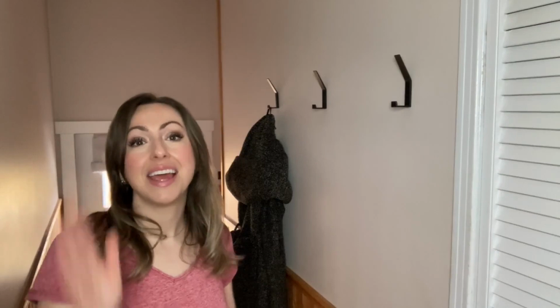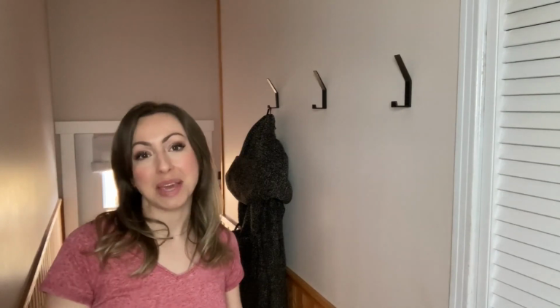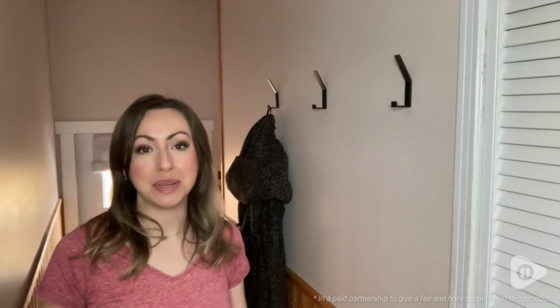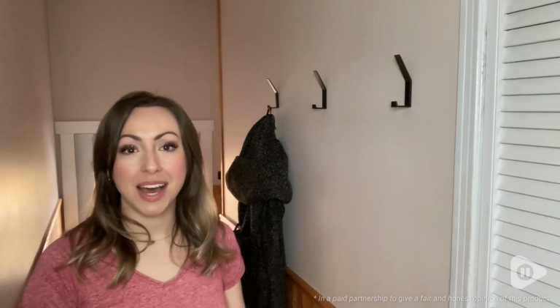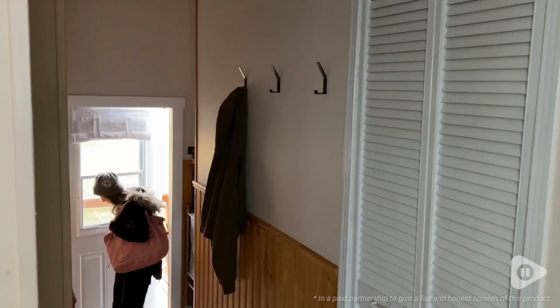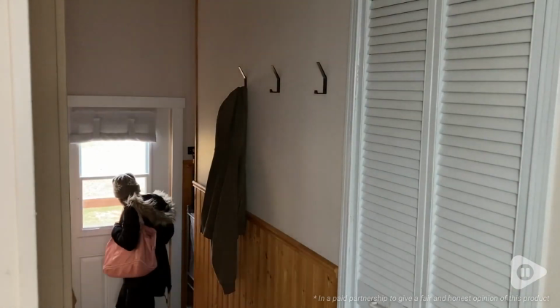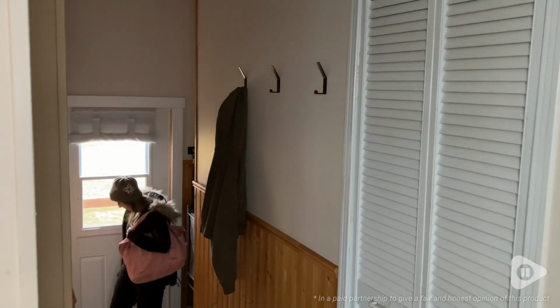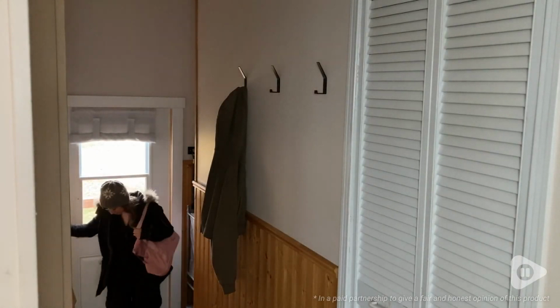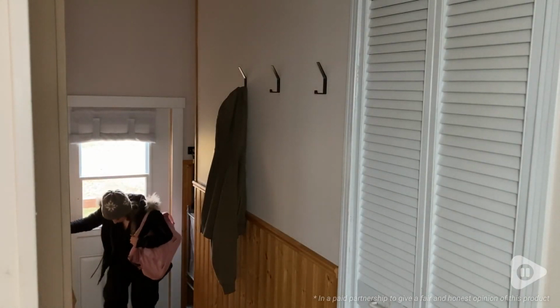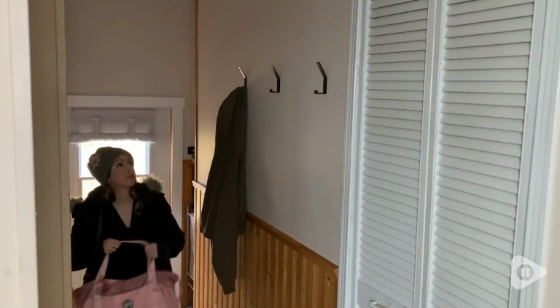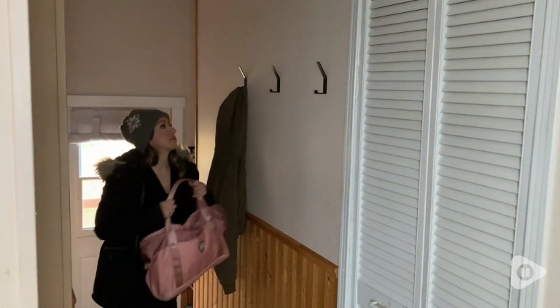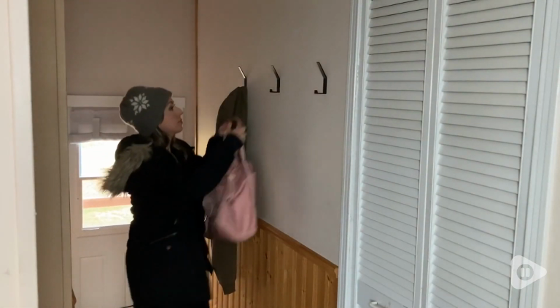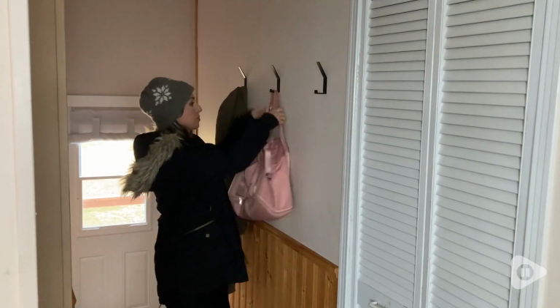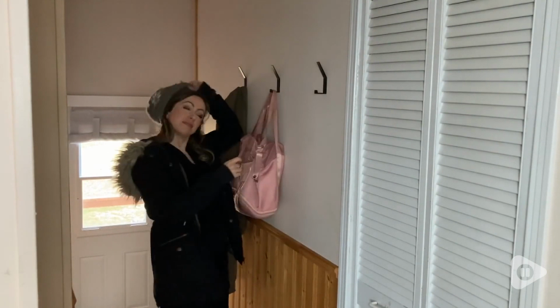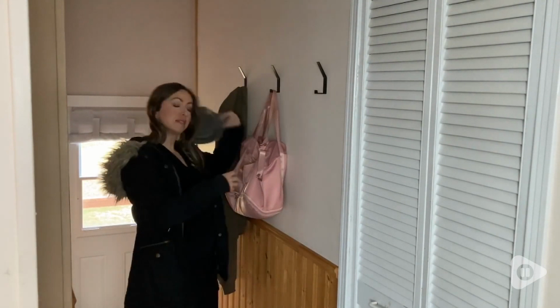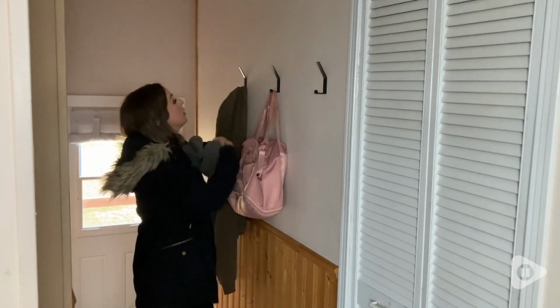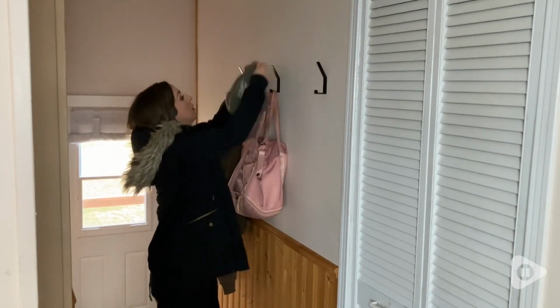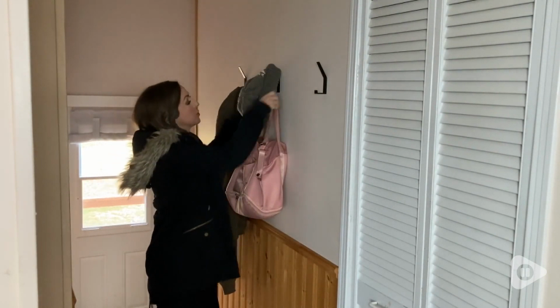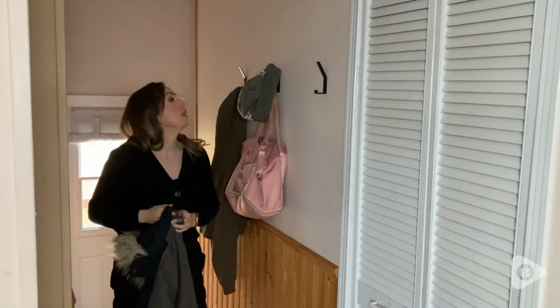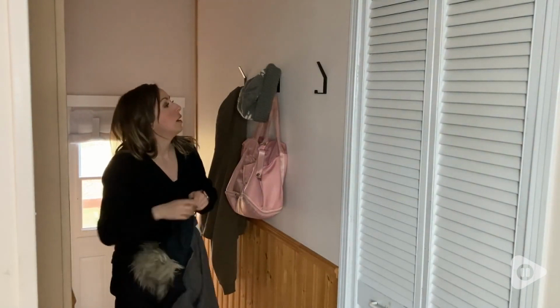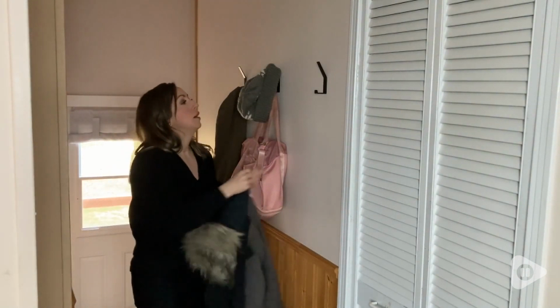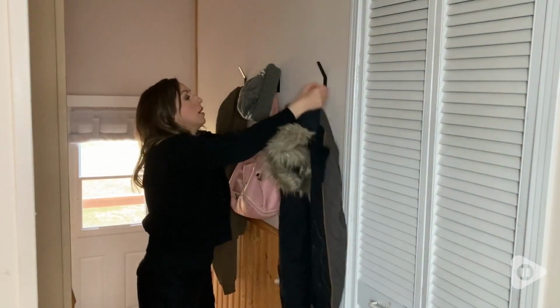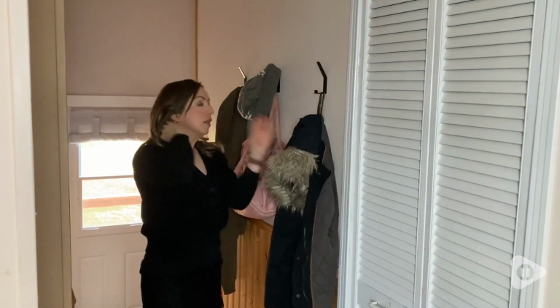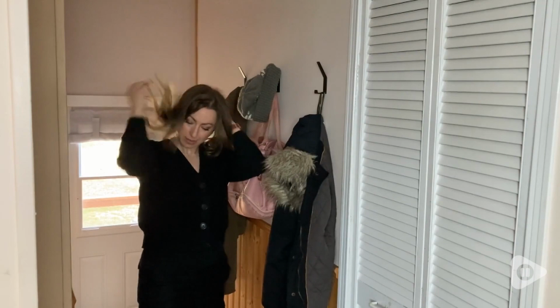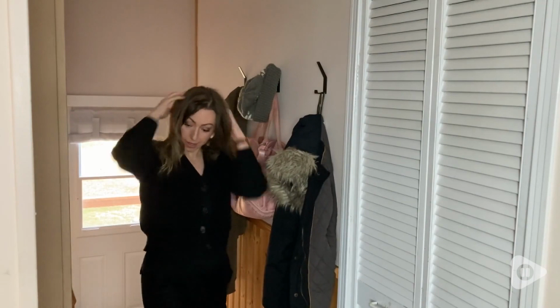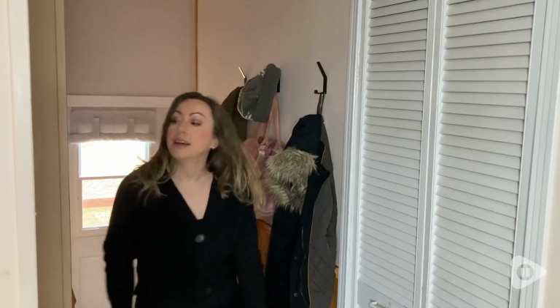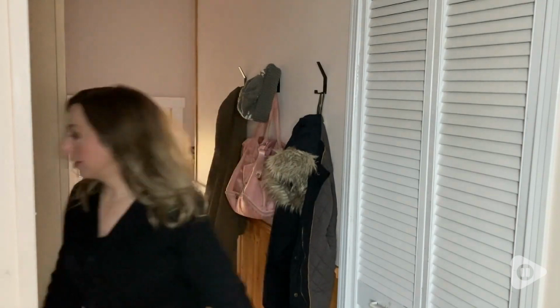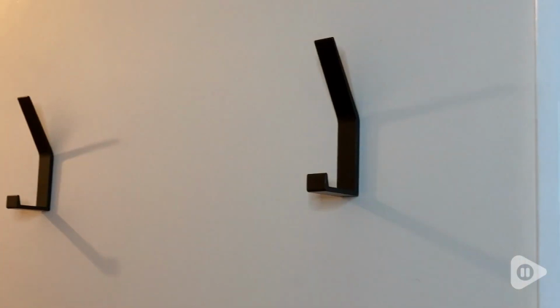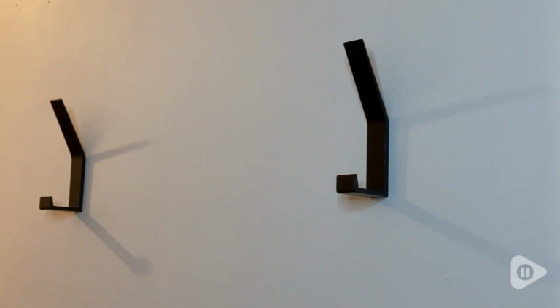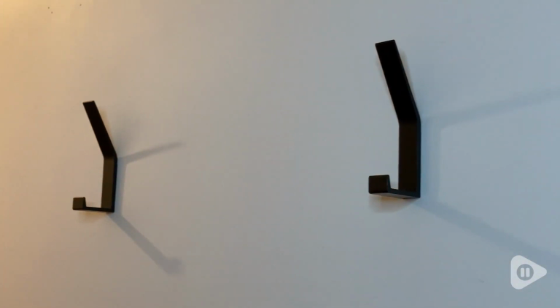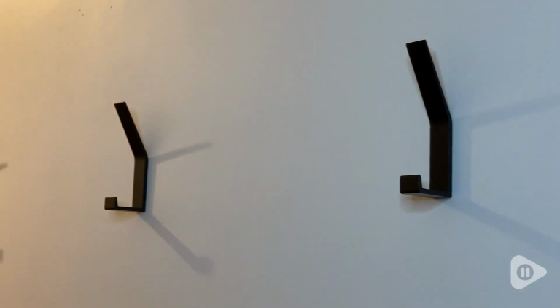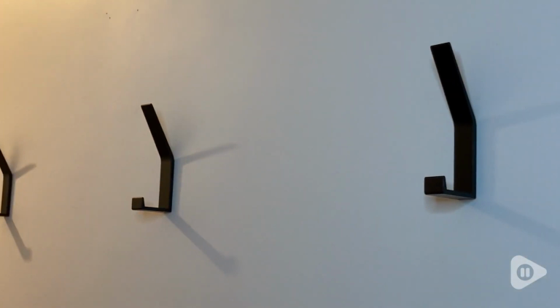Hey there, it's Megan with WTI, and these wall hooks from PD Grow have really helped to free up some storage space in our home. I love how they're really simple and modern in their styling, so they completely blend into our decor and they go with any room.